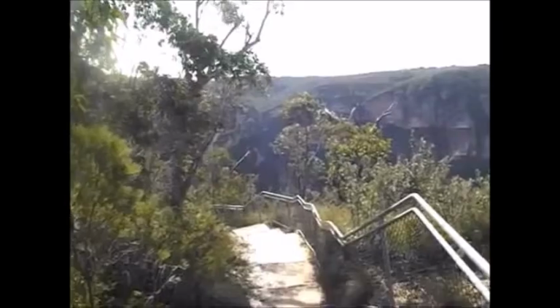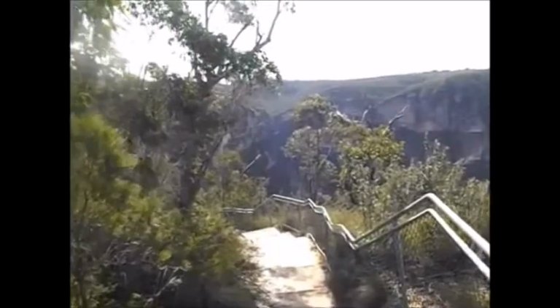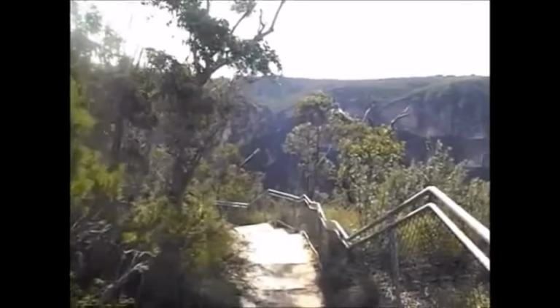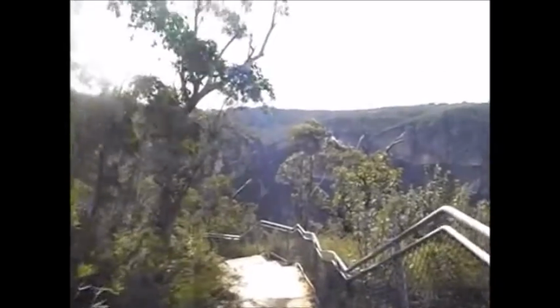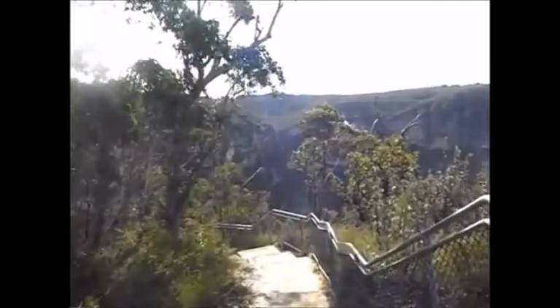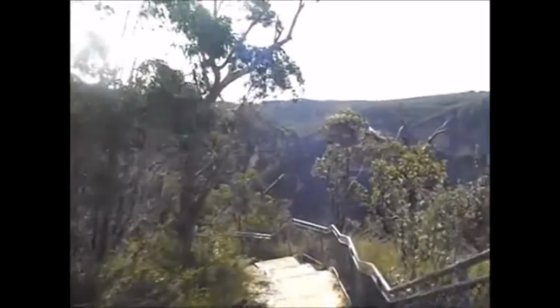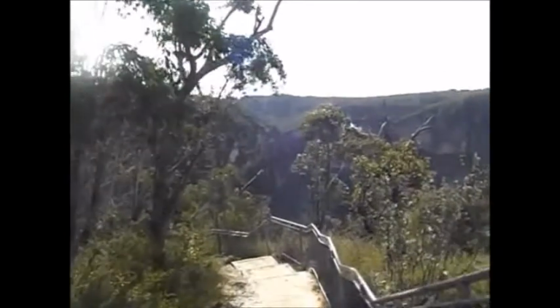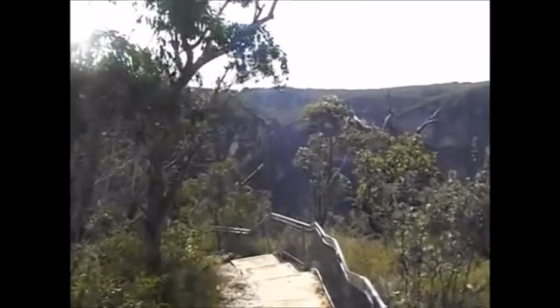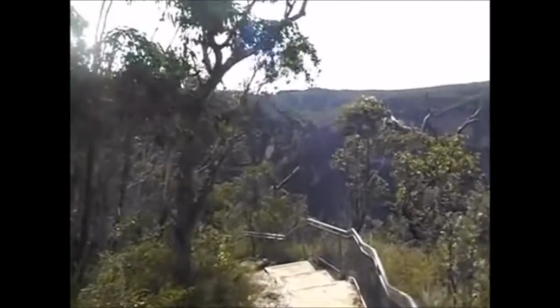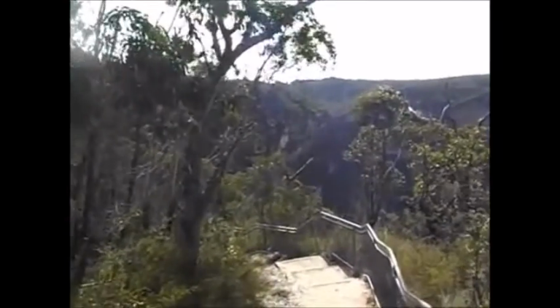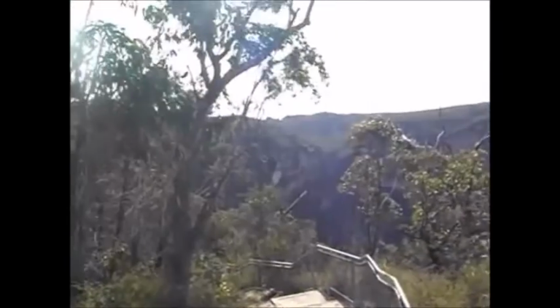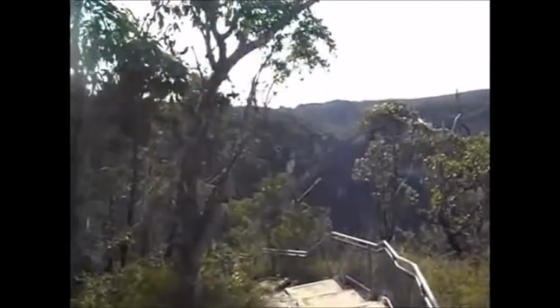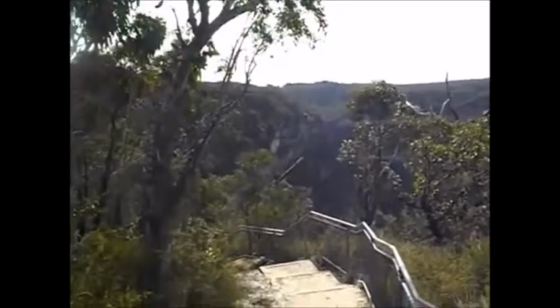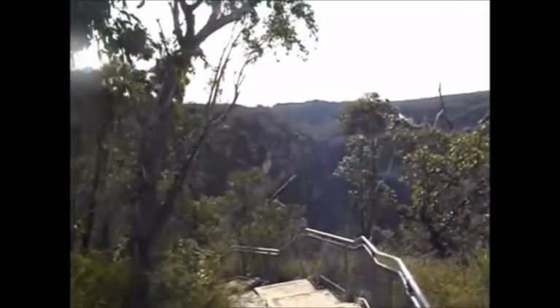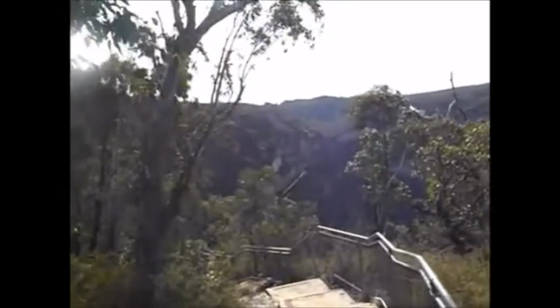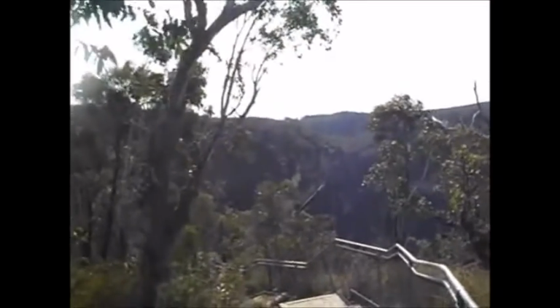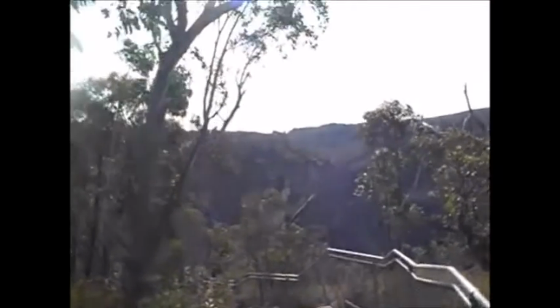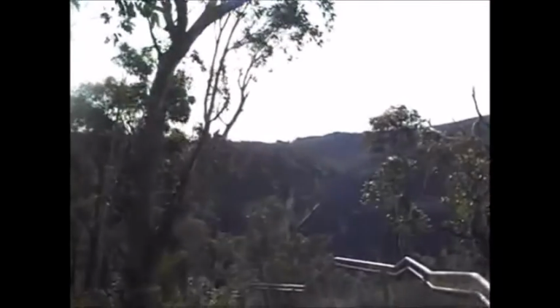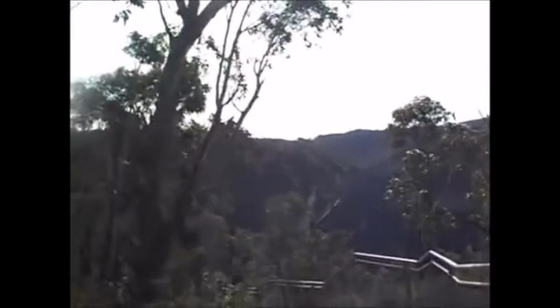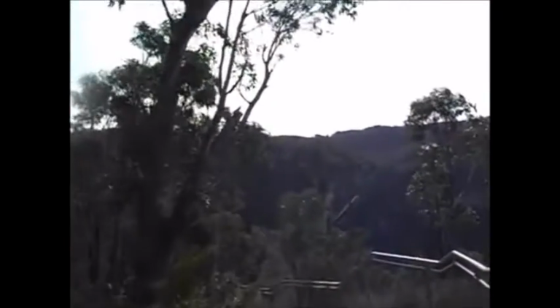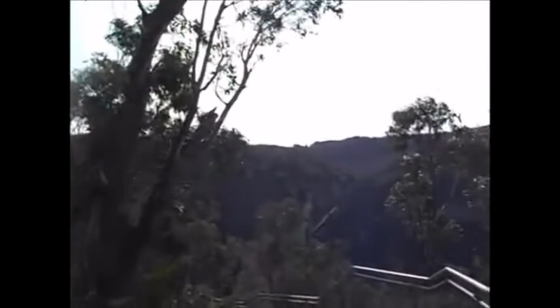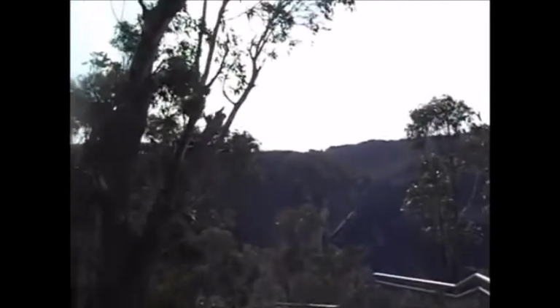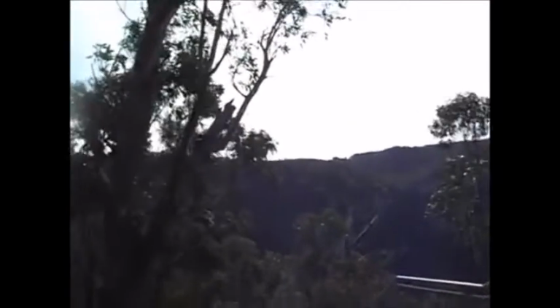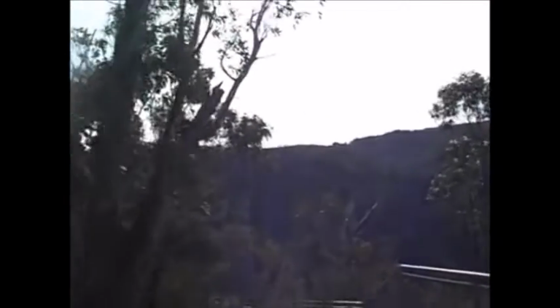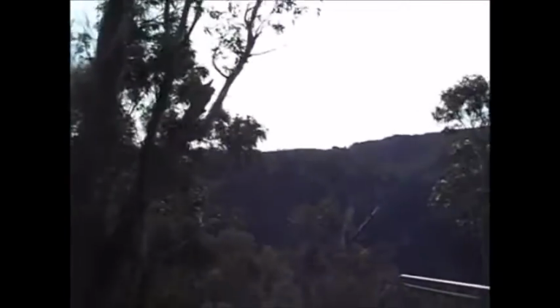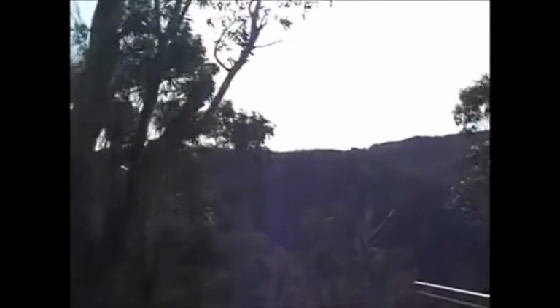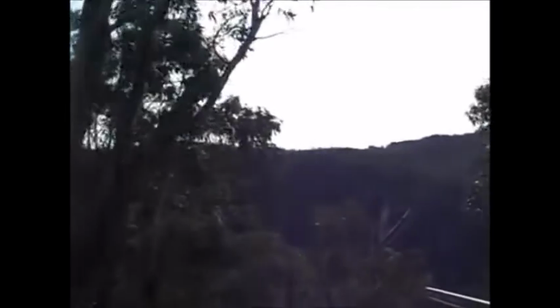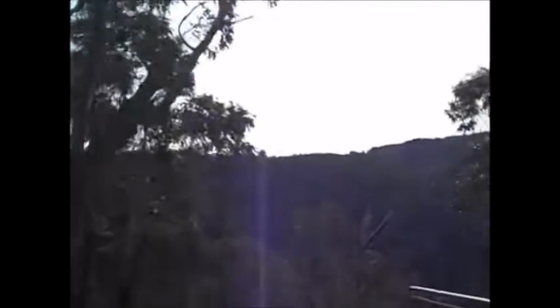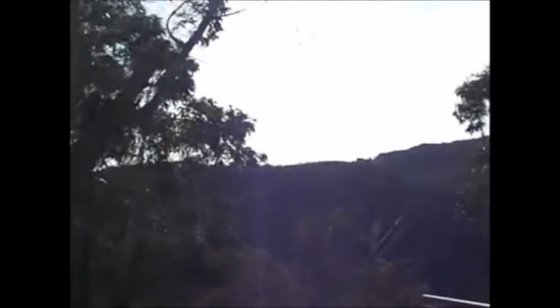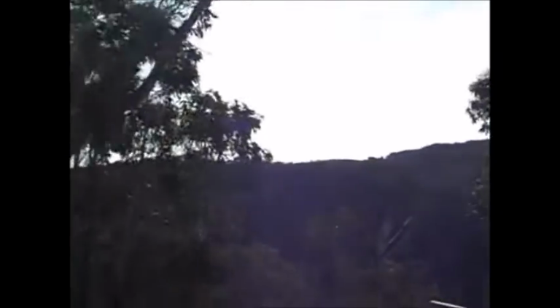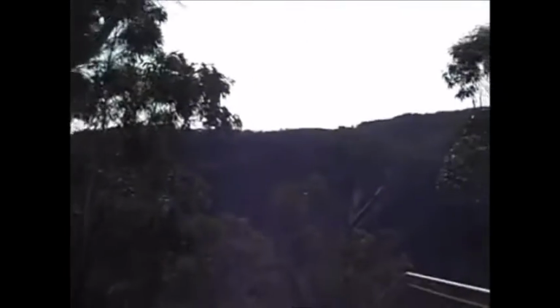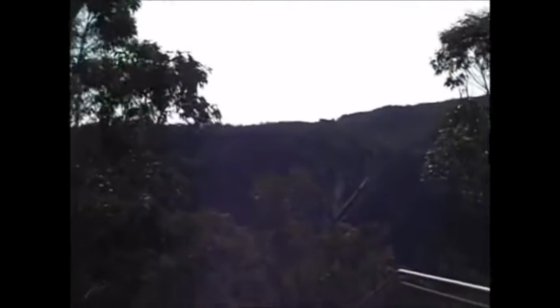The track is now descending to Barrow Lookout. Horseshoe Falls straight in front of us. Govets Loop Lookout up there on the left of the falls, quite high above it.